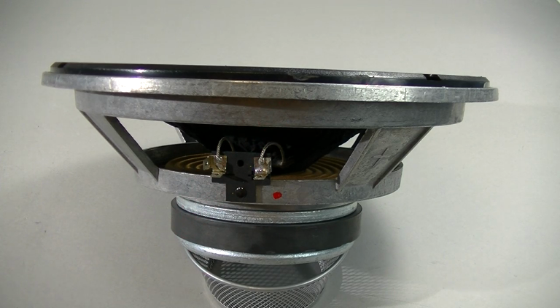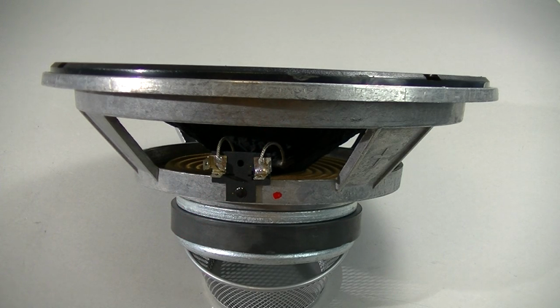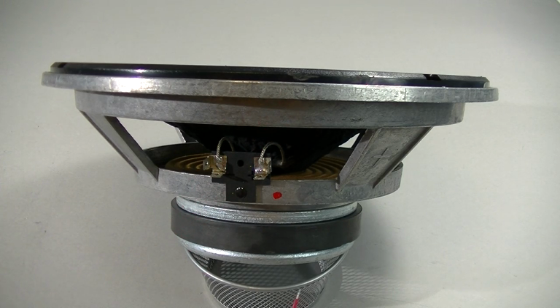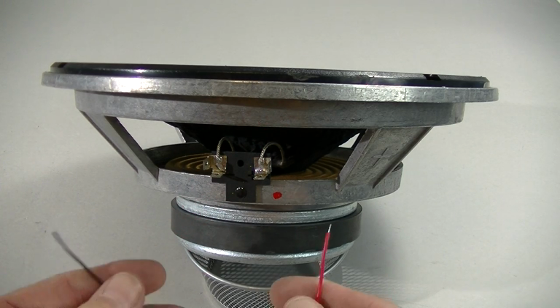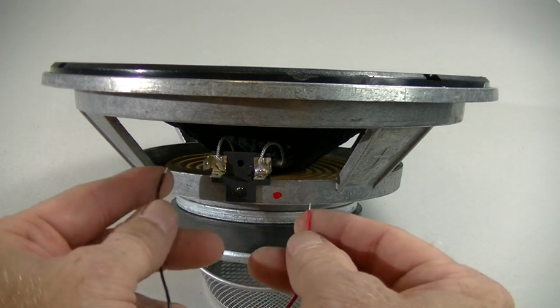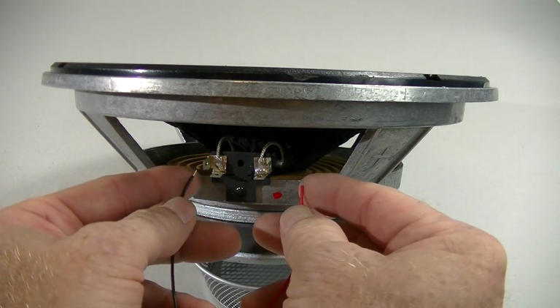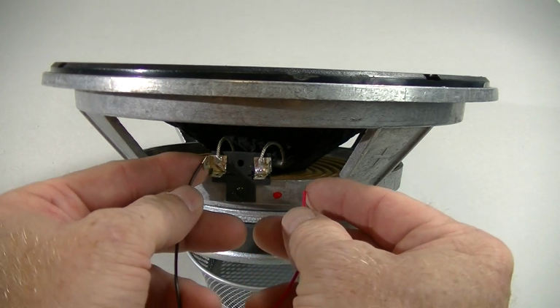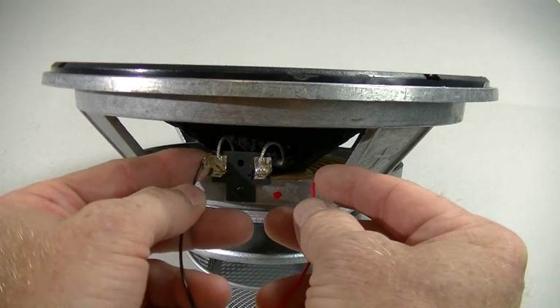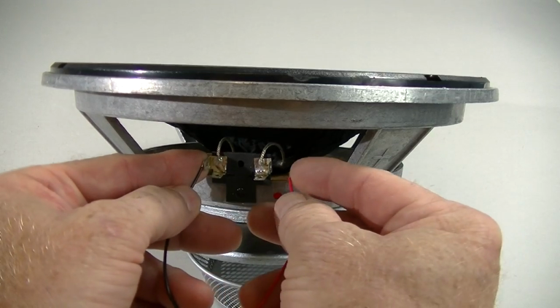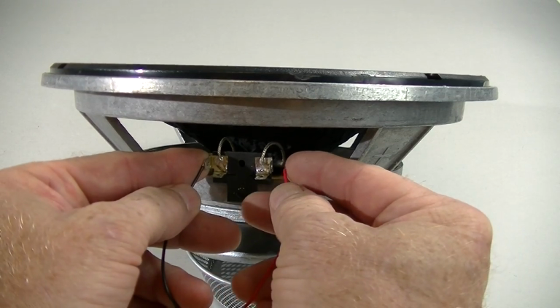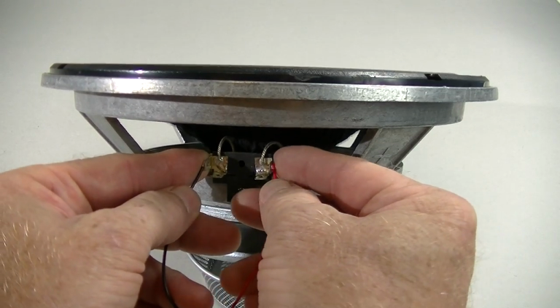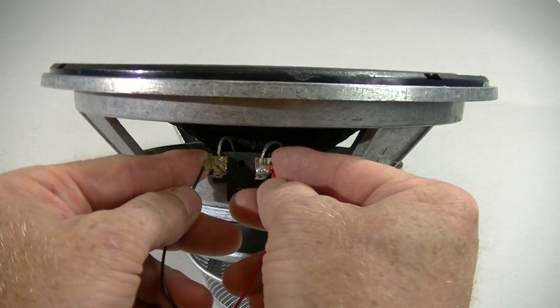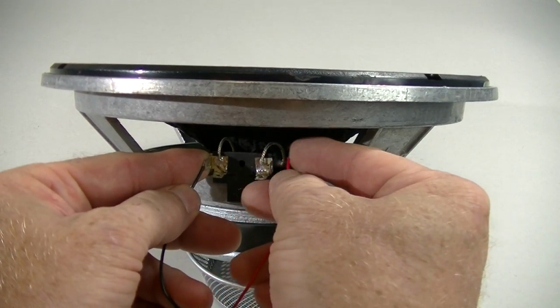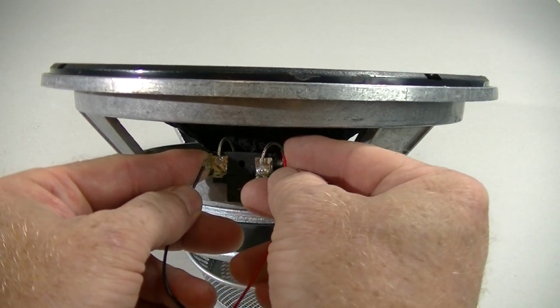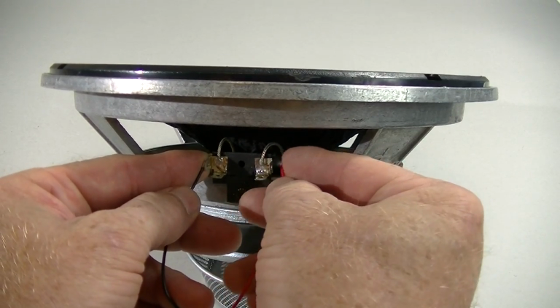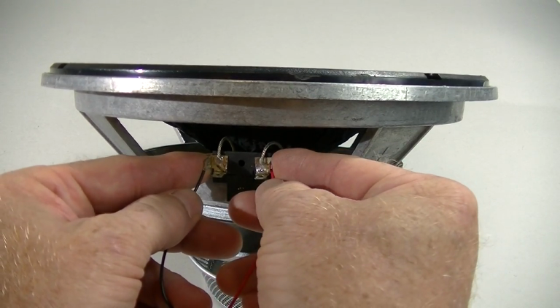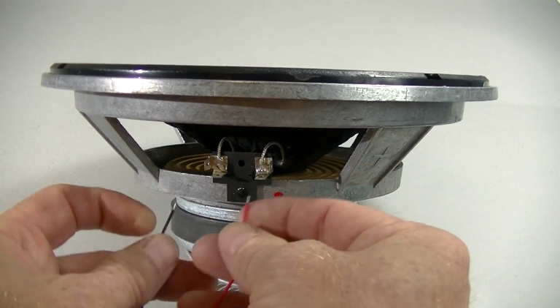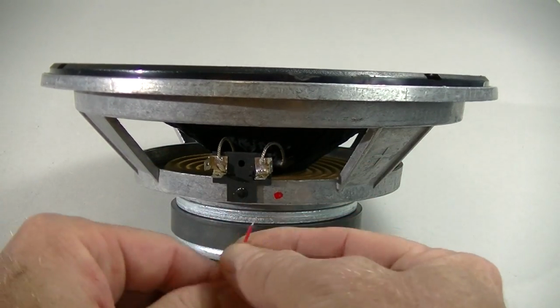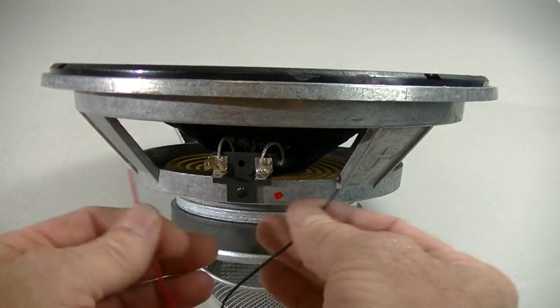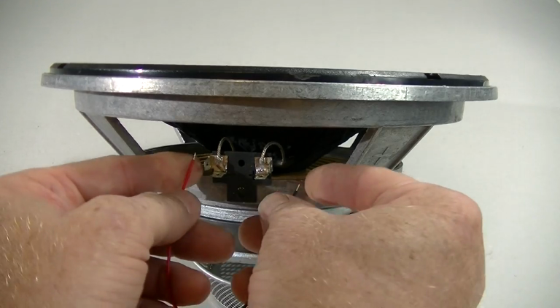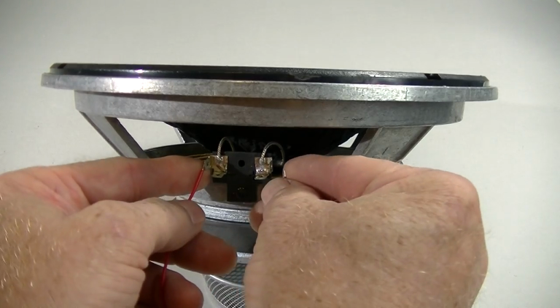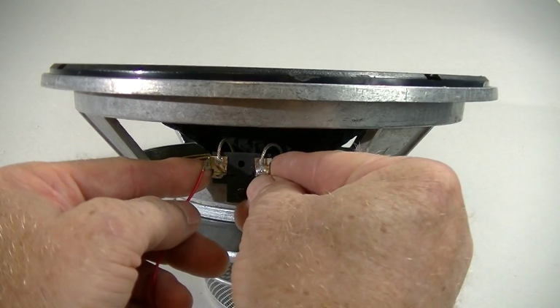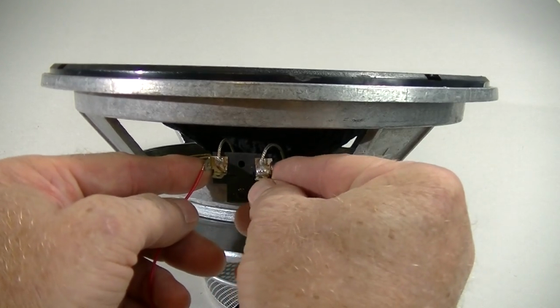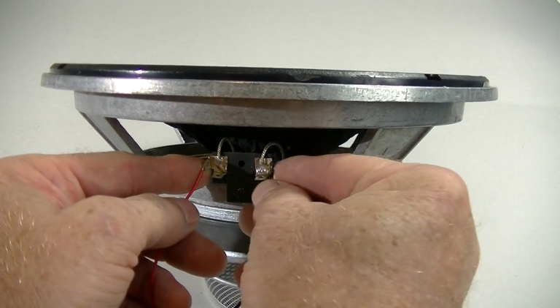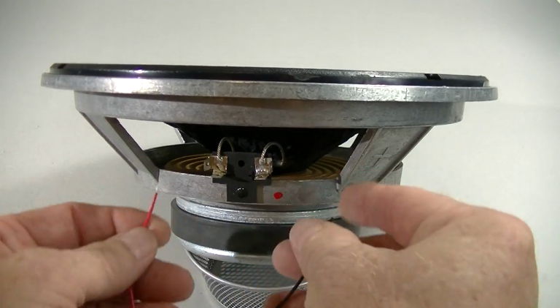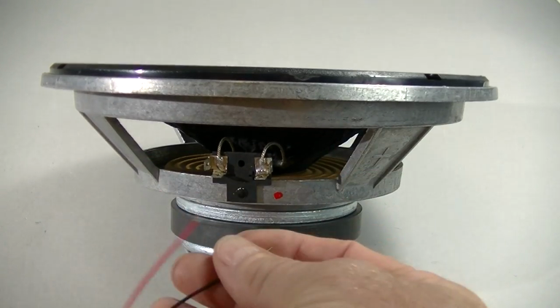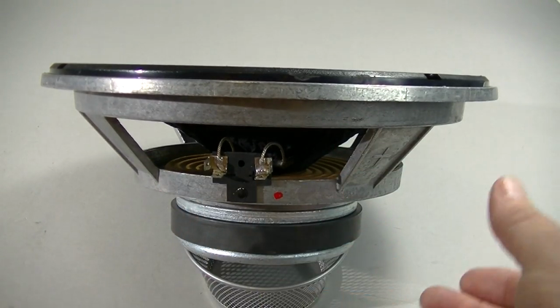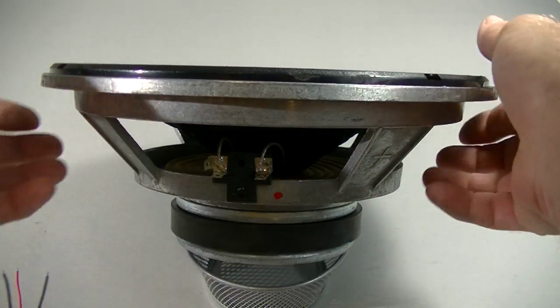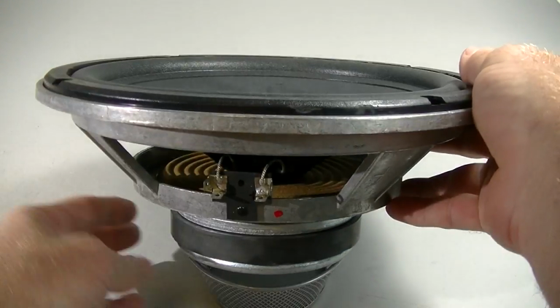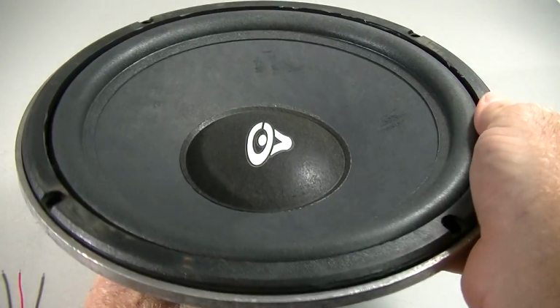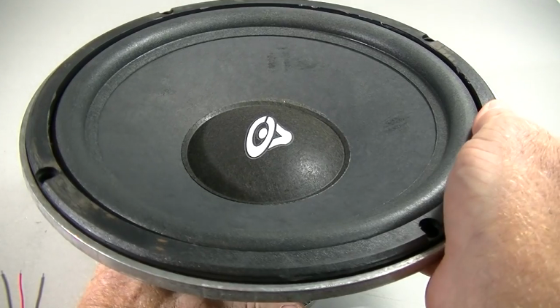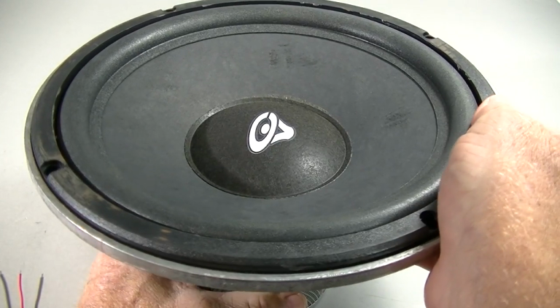This speaker is marked, so it makes it pretty easy to see negative and positive. If you reverse them, you'll see a result. I'm going to change the speaker to where you can see what's going on.